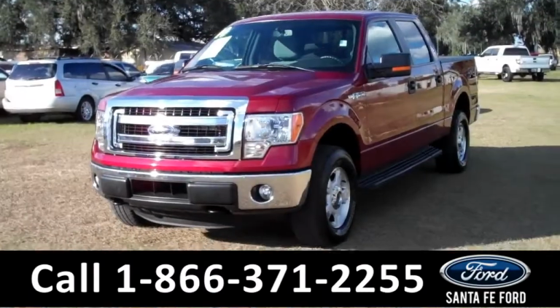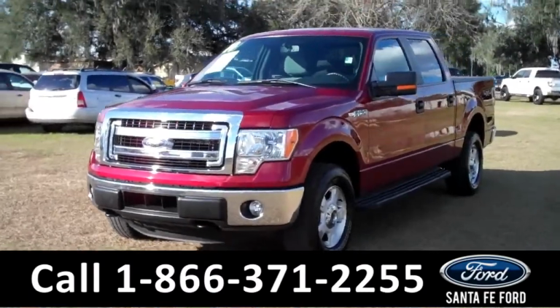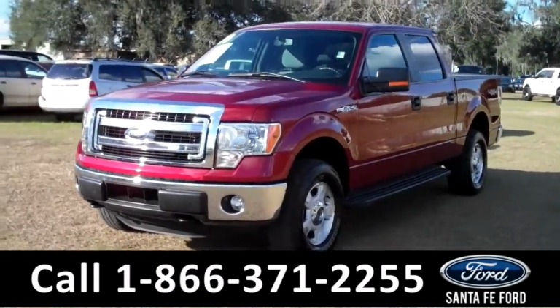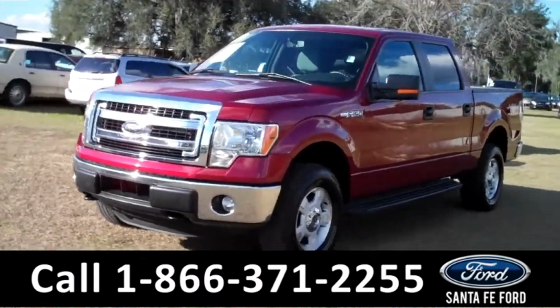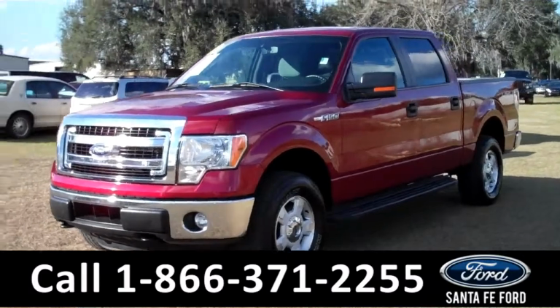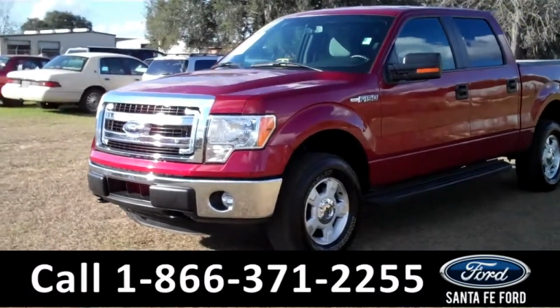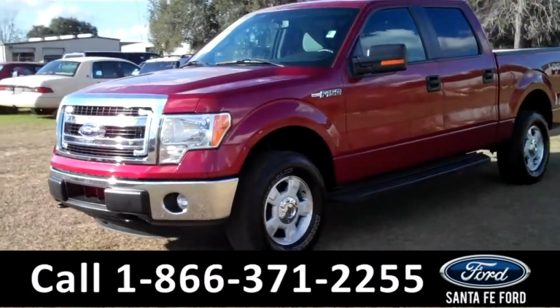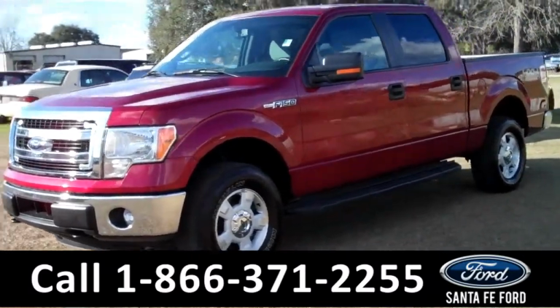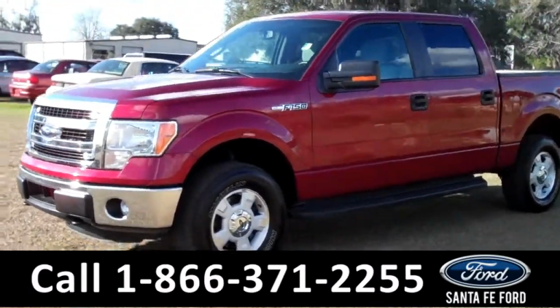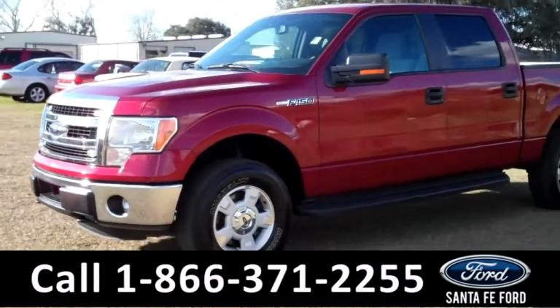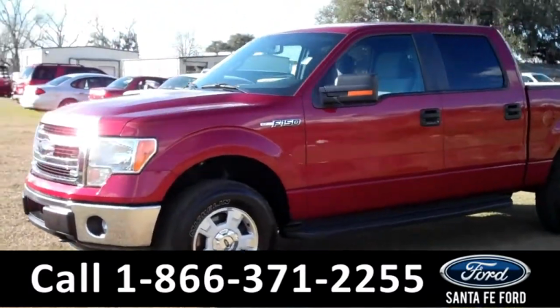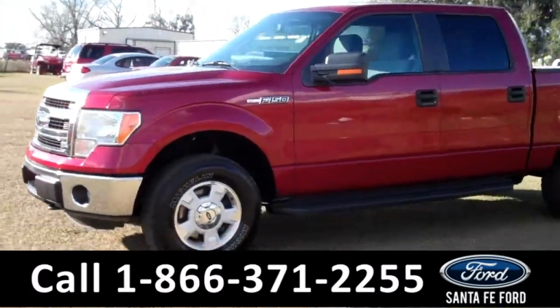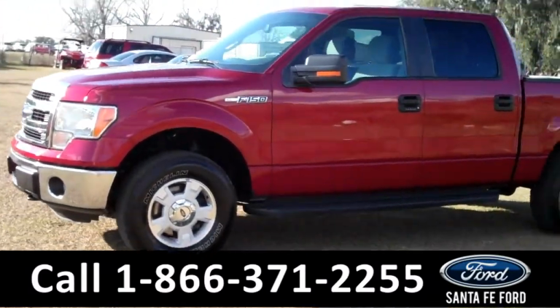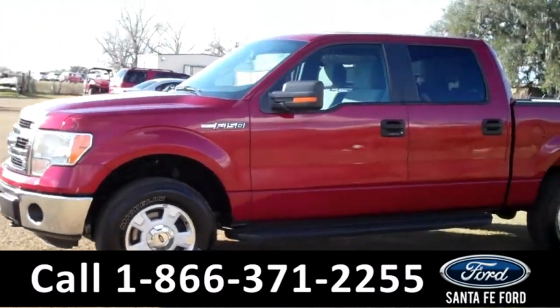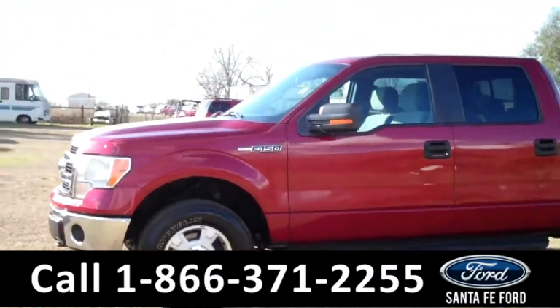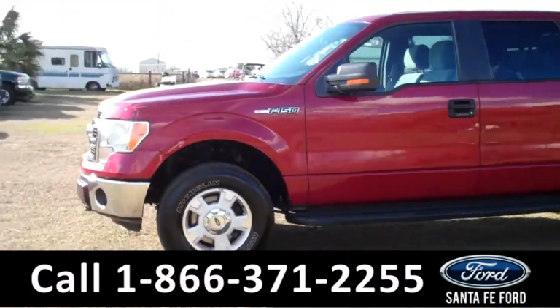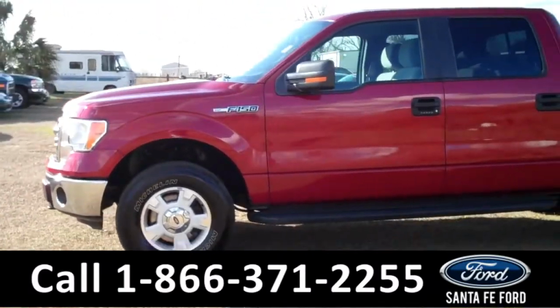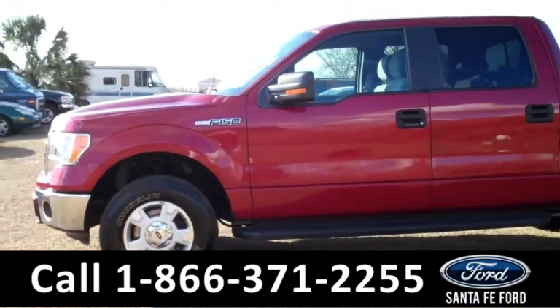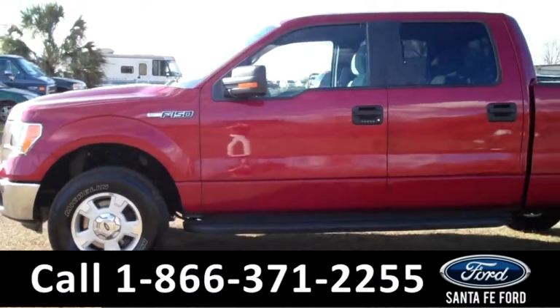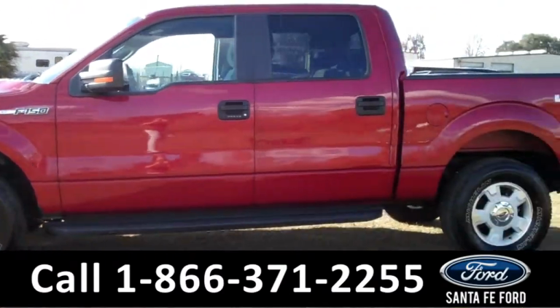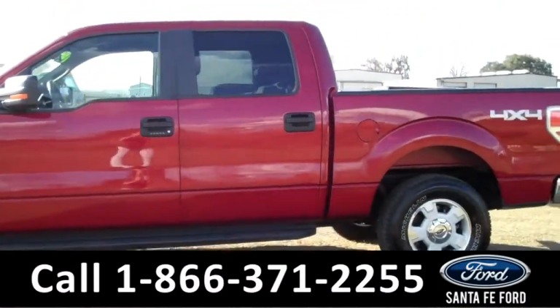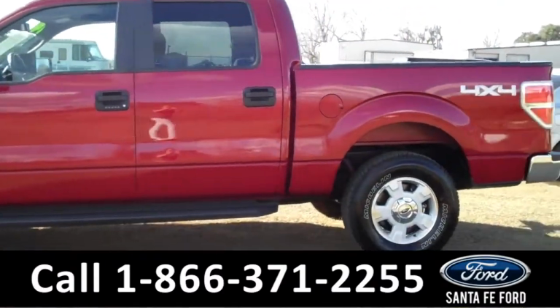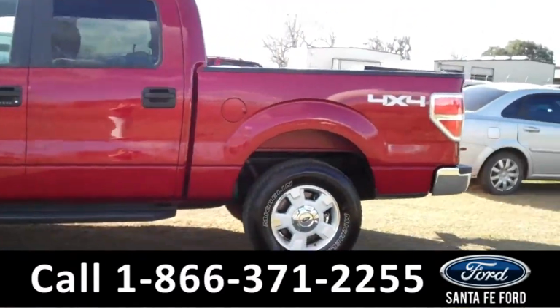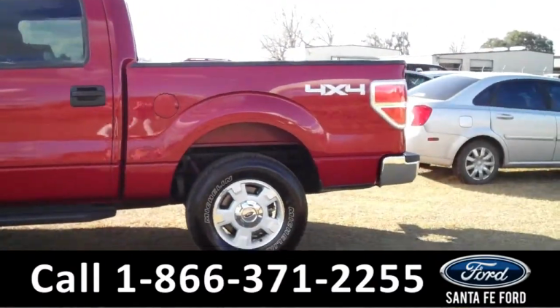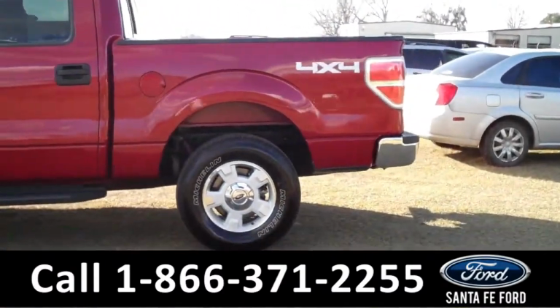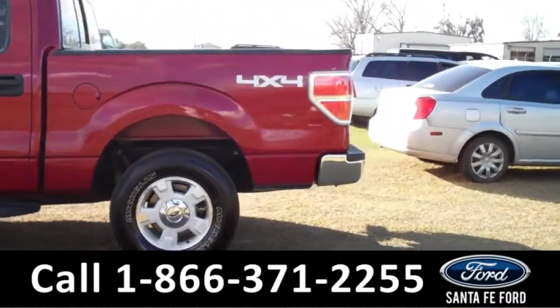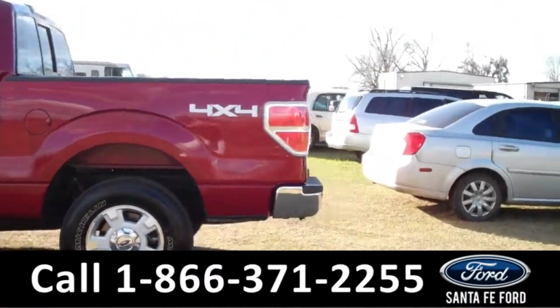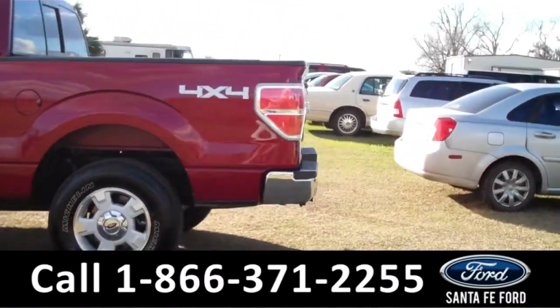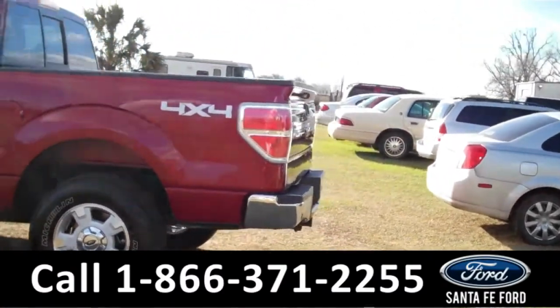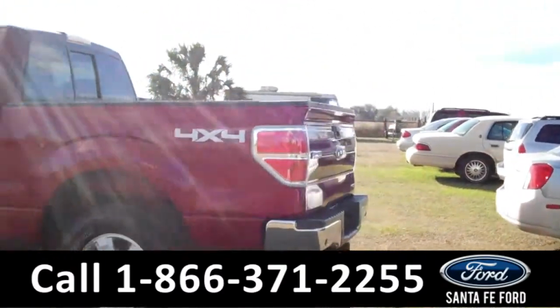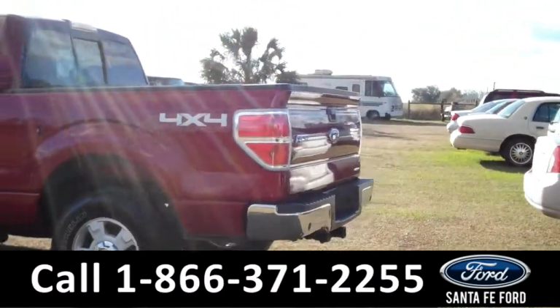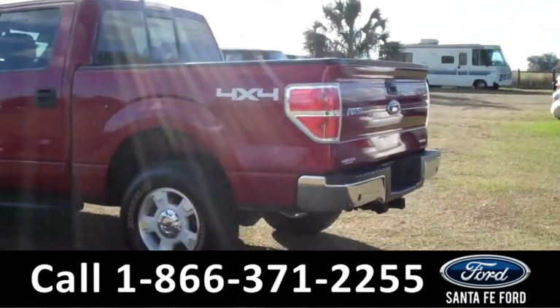This 2014 Ford F-150 has a clean Carfax and the remainder of its bumper-to-bumper warranty. It also has fog lights, a hitch receiver, it is a four-wheel drive, and a flex fuel.